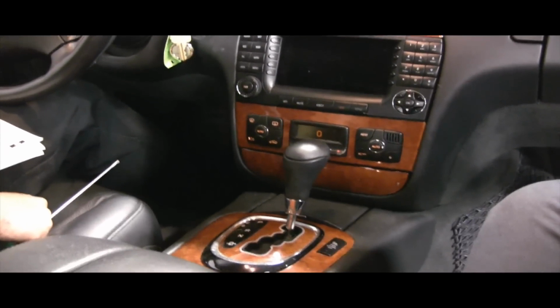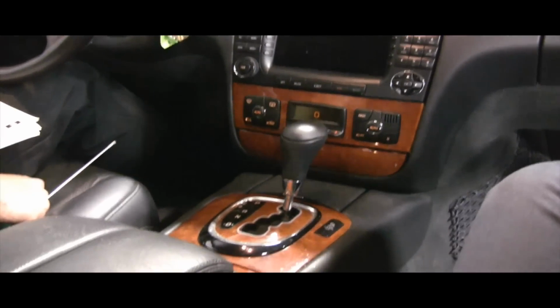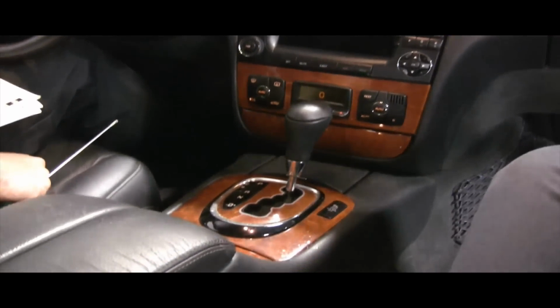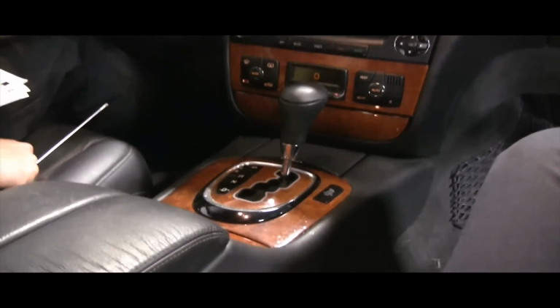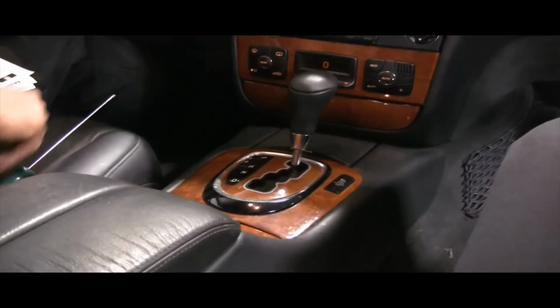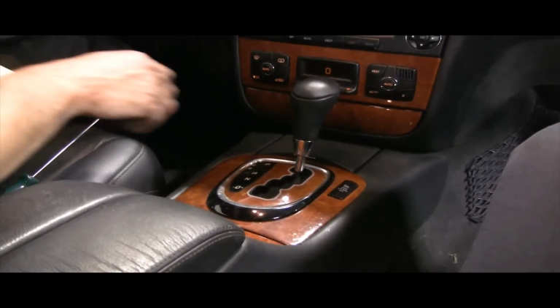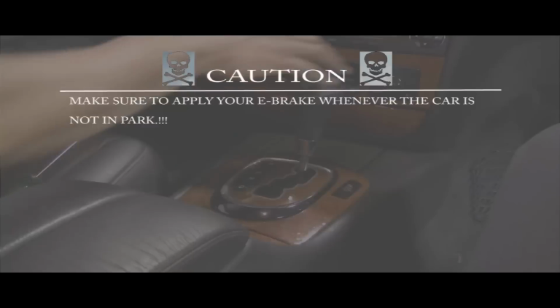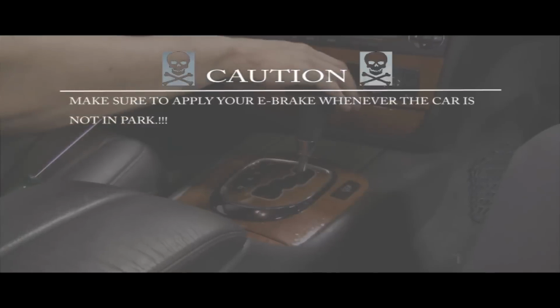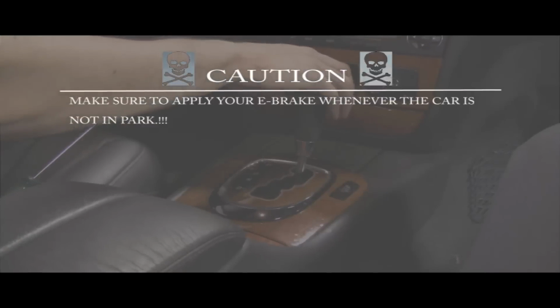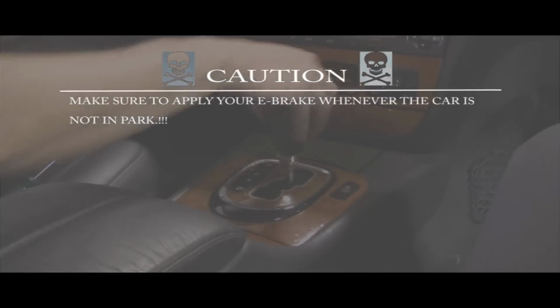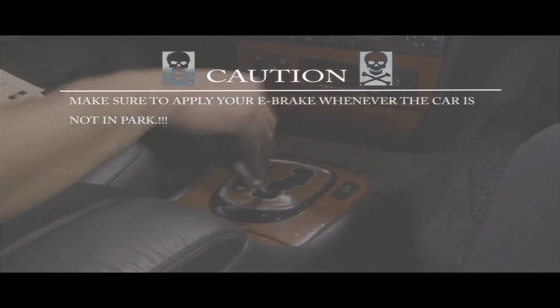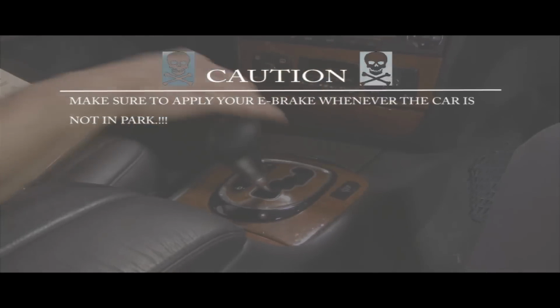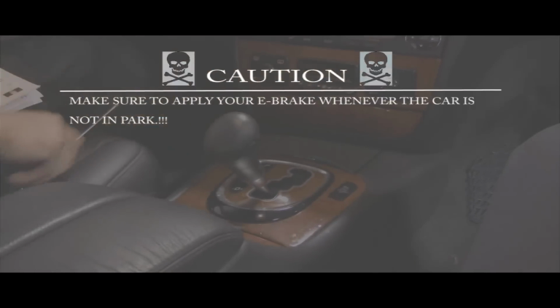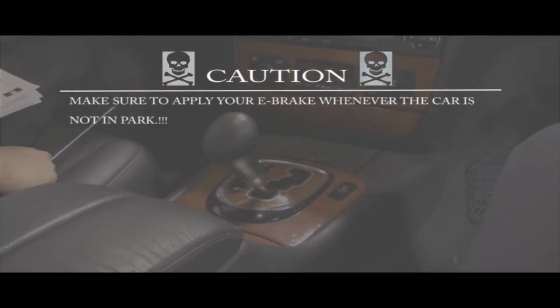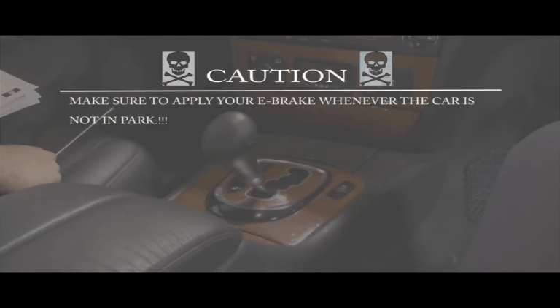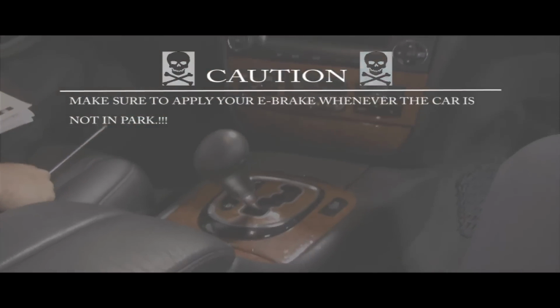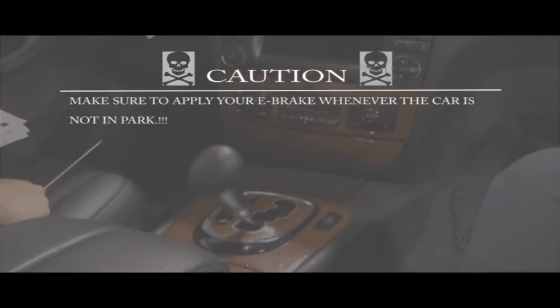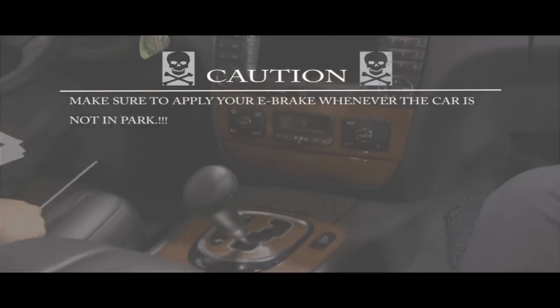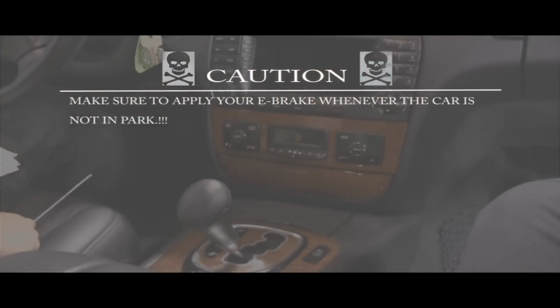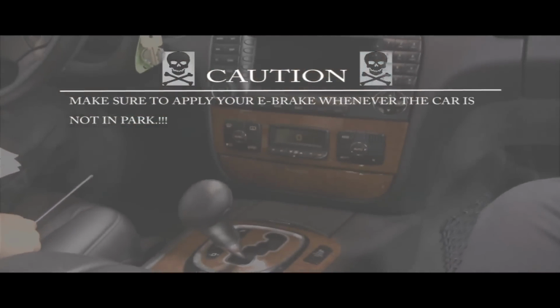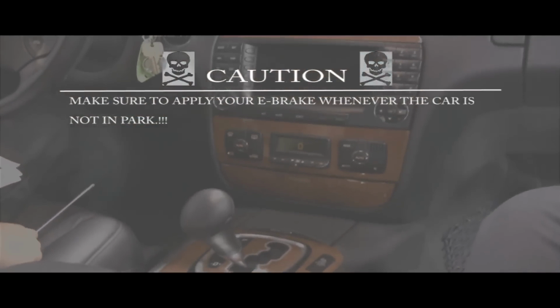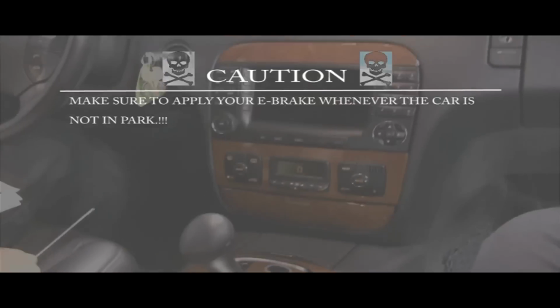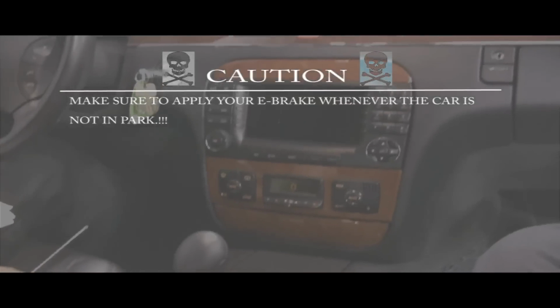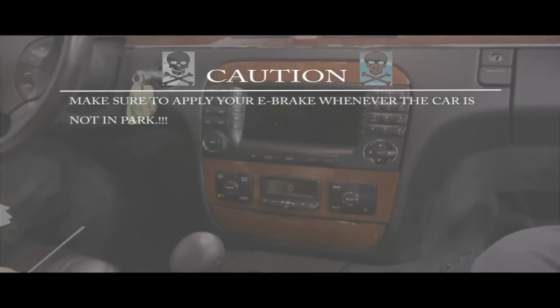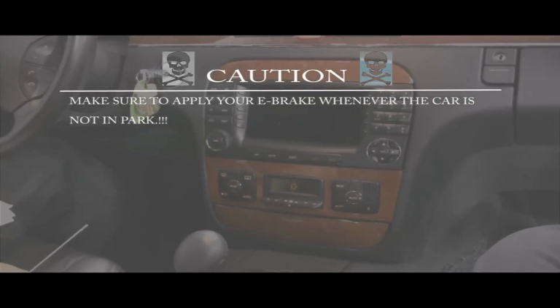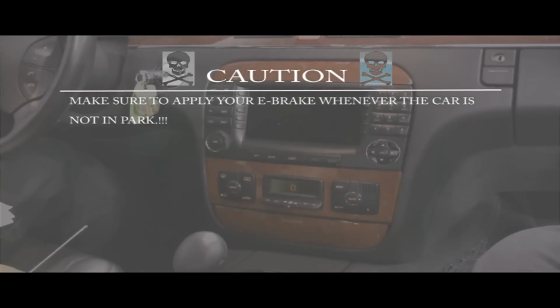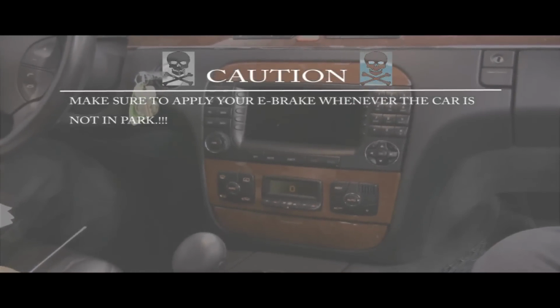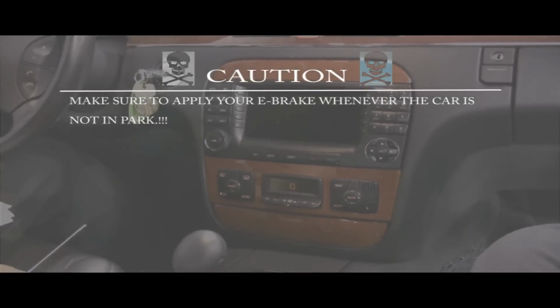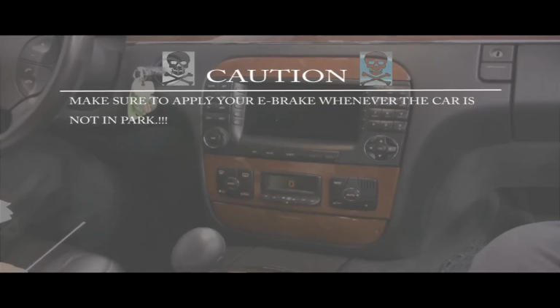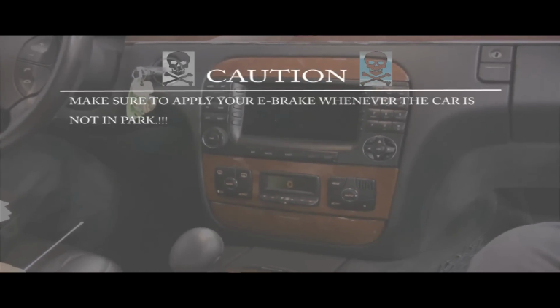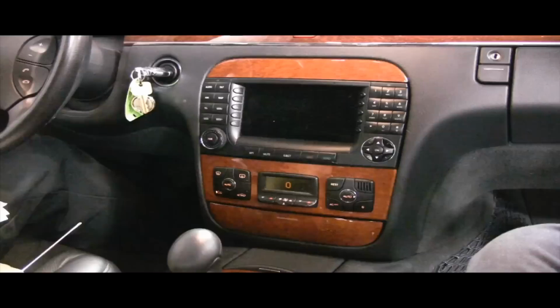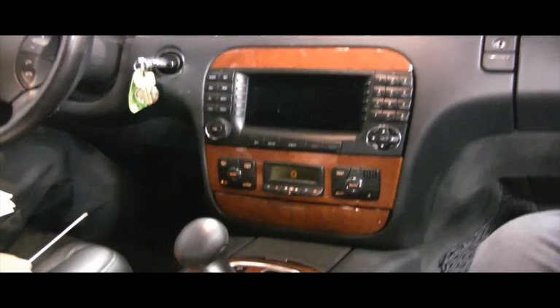First thing we're going to do is move the shifter out of the way by putting it in drive. Little warning: if you do put it in drive, make sure you put the e-brake on just for your safety.